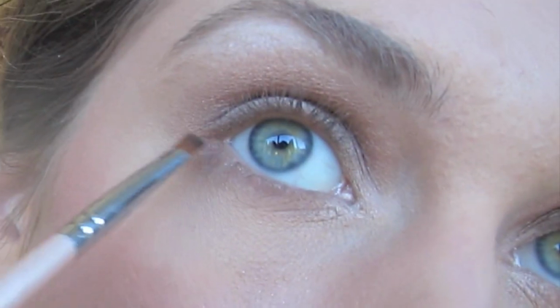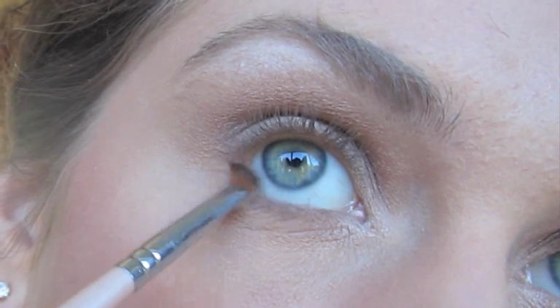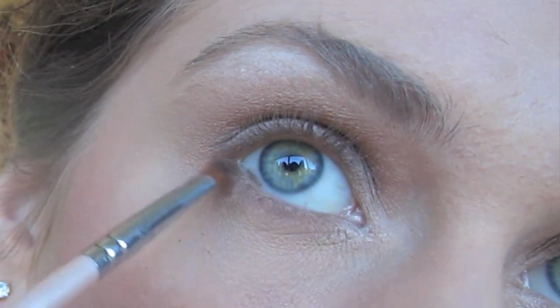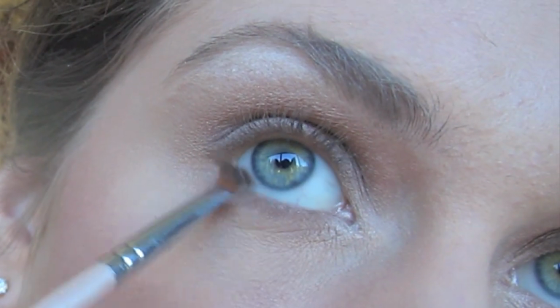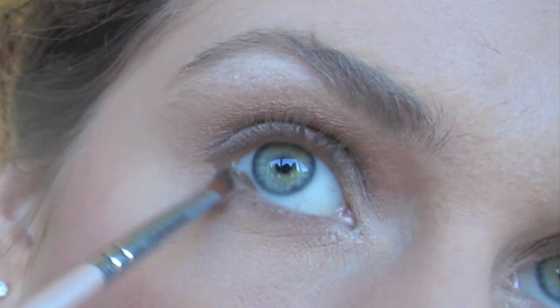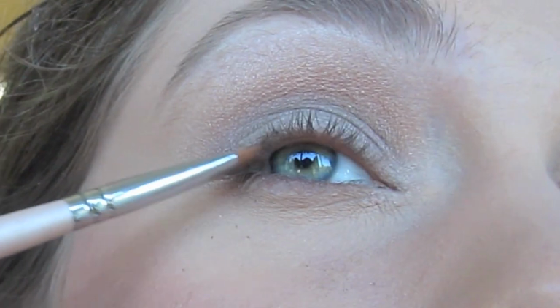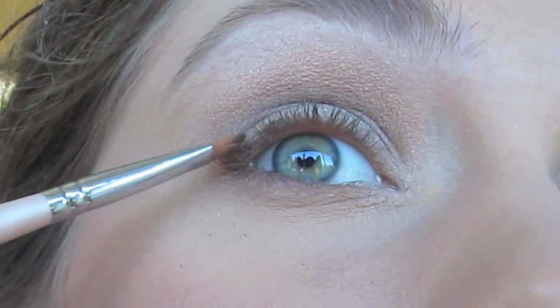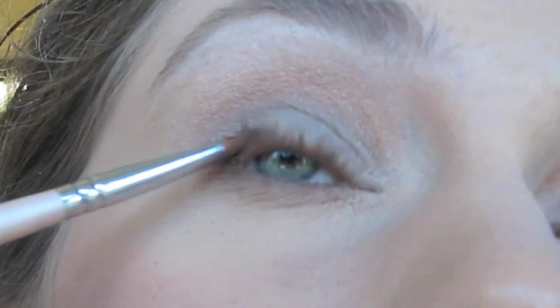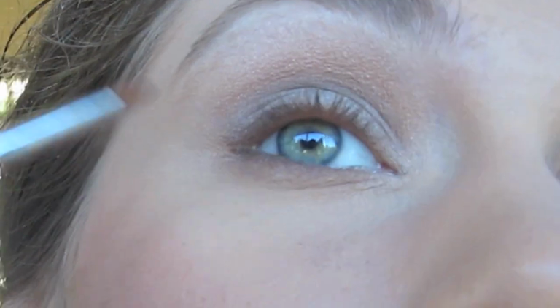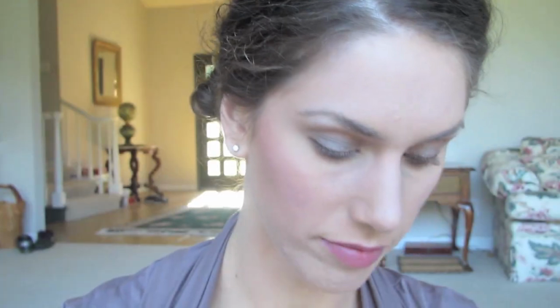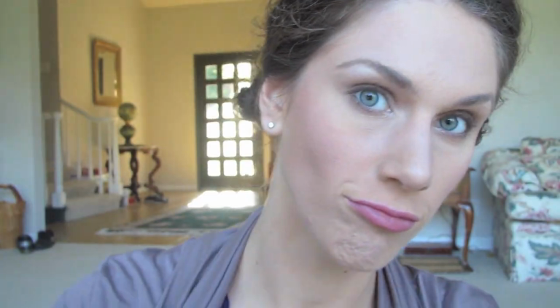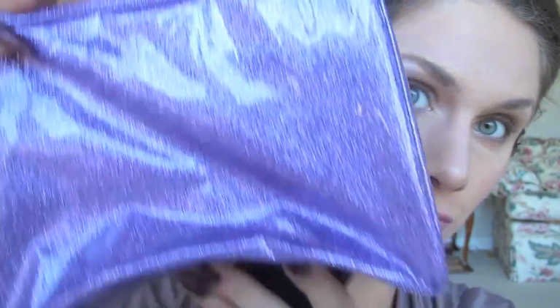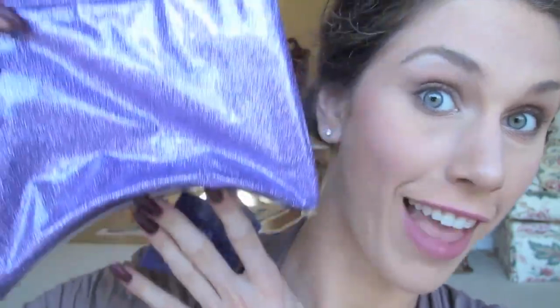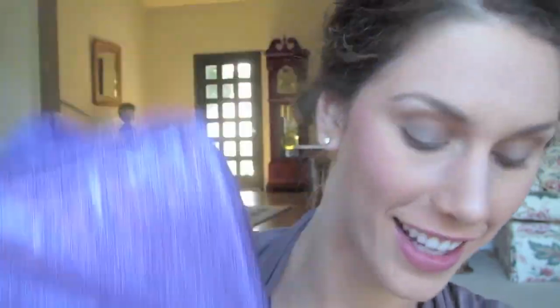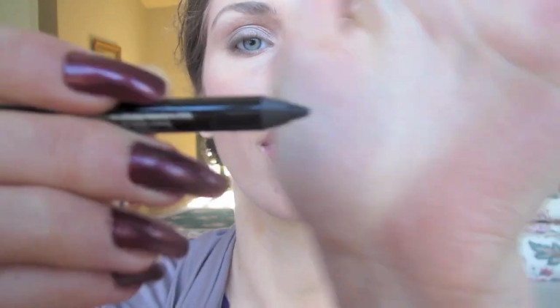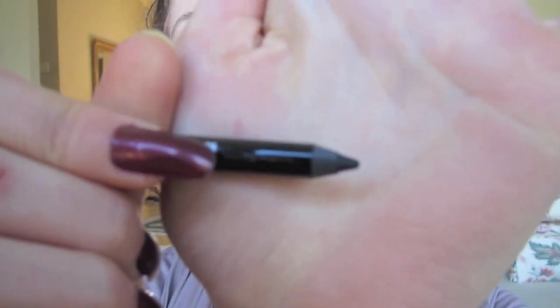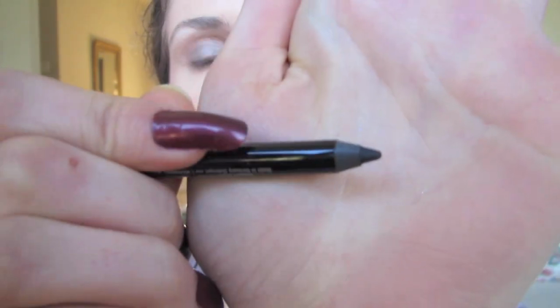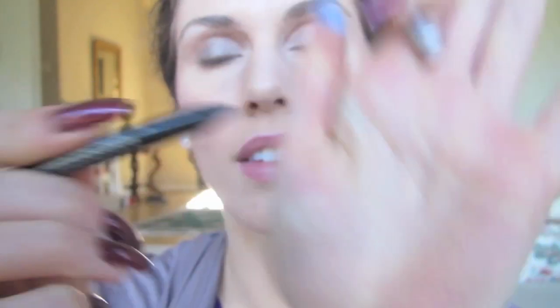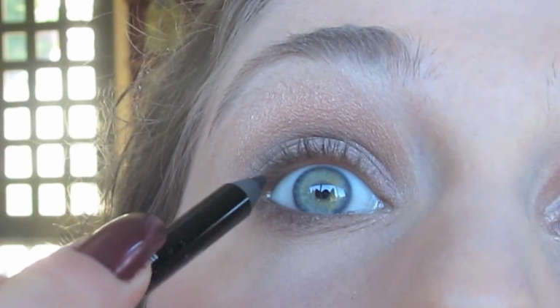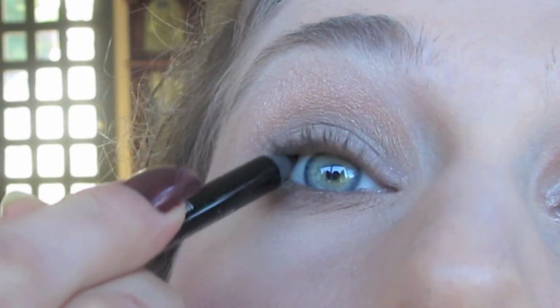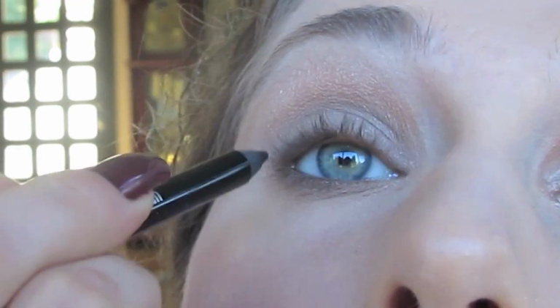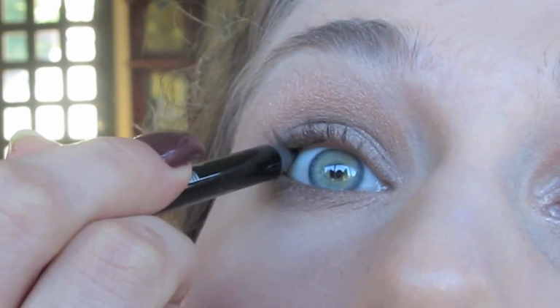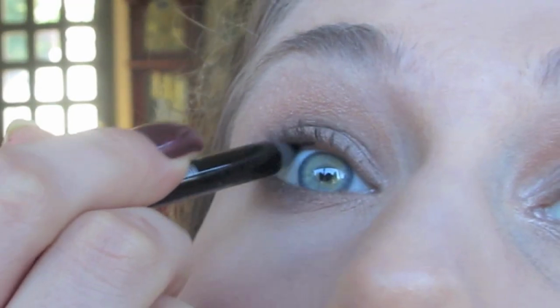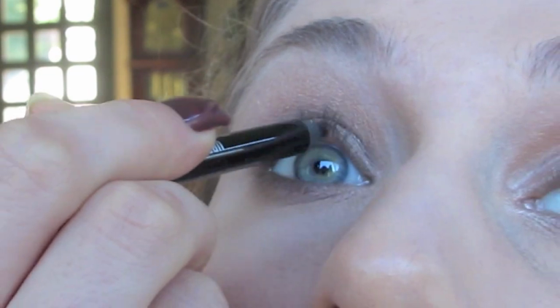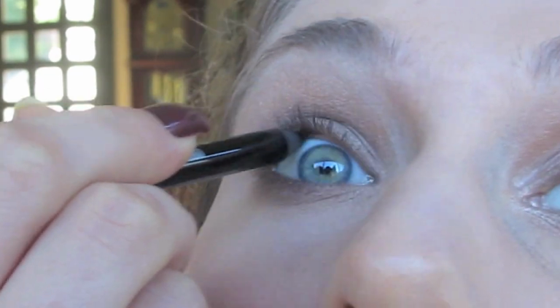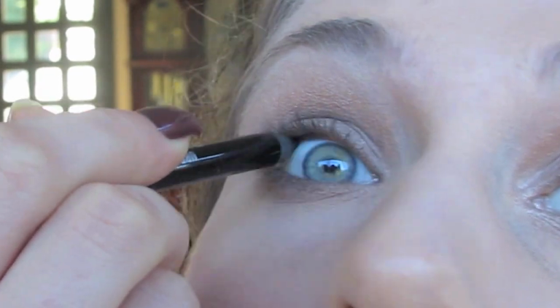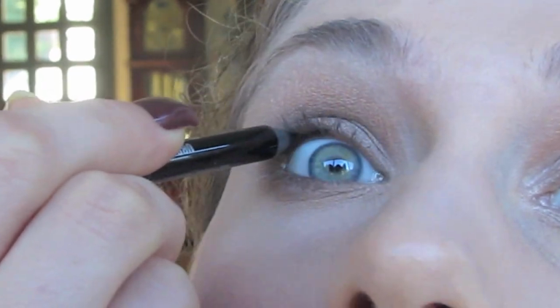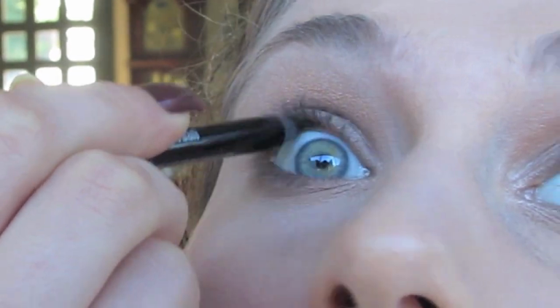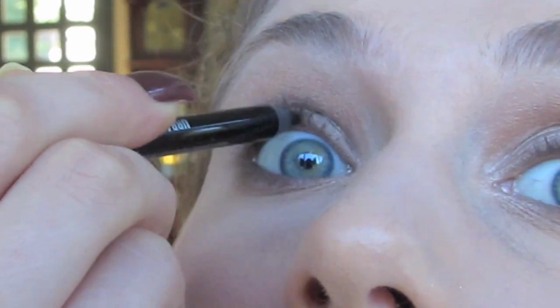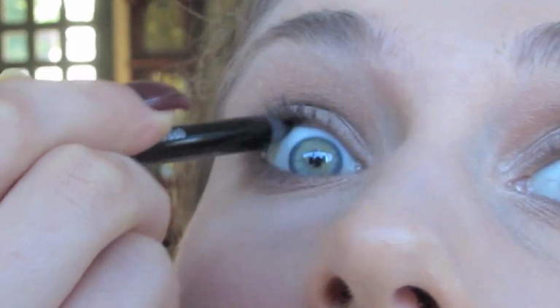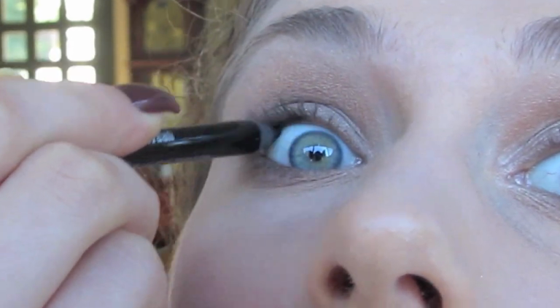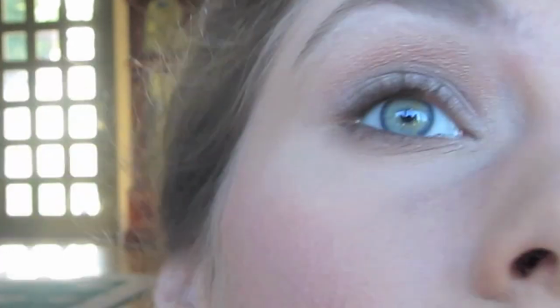I'm then going to take Snakebite on an angled brush and use this as my liner. It's not too dramatic, but it still works. In my special bag of goodies there is kind of a black pencil, which I'm going to use to line my eyes — just a little bit at the tight line, not completely.